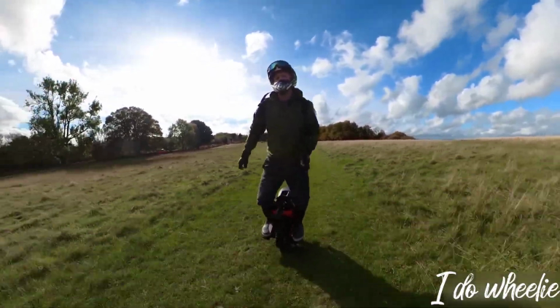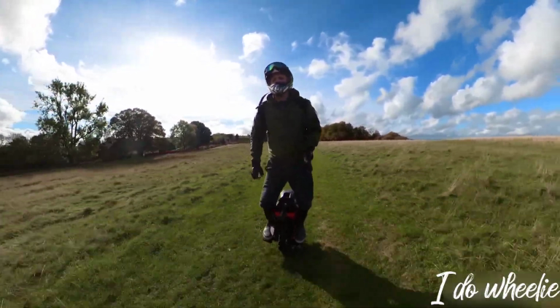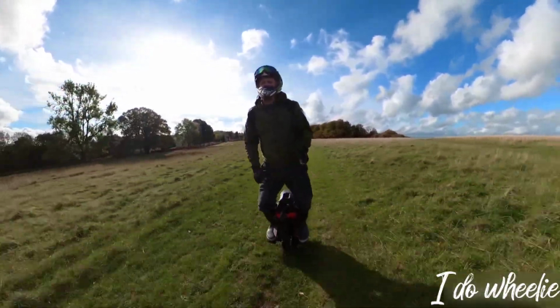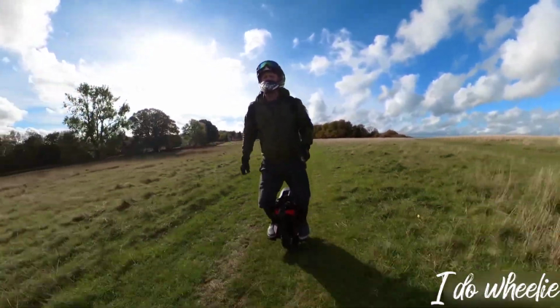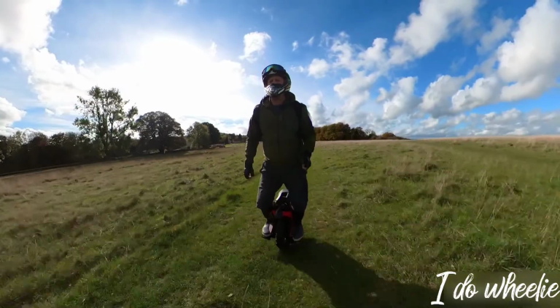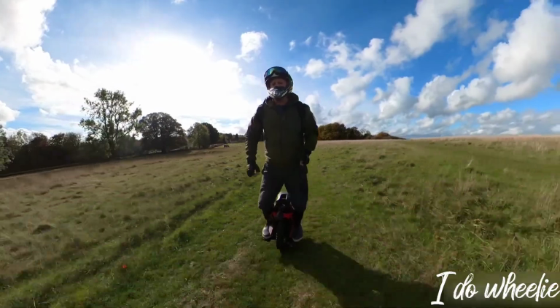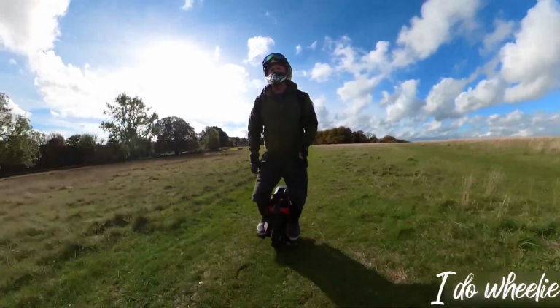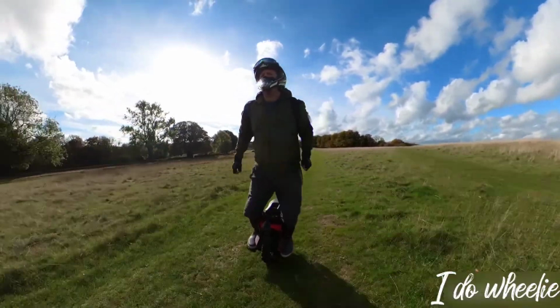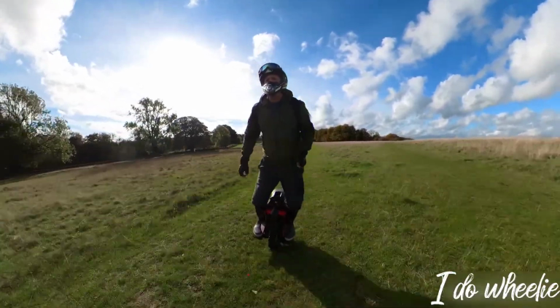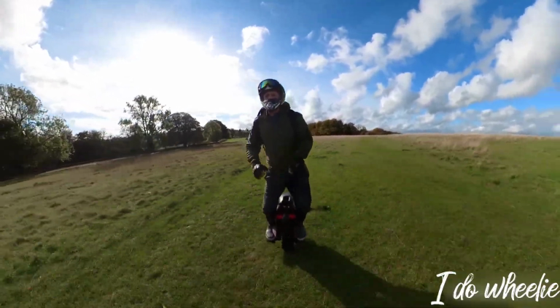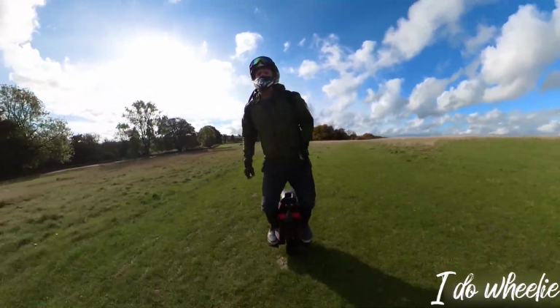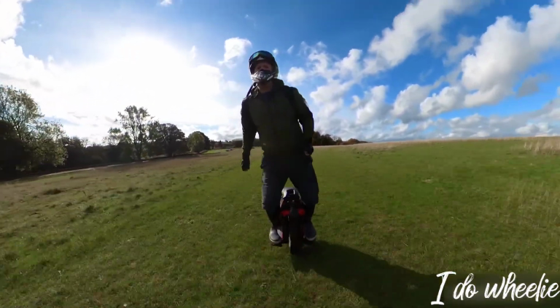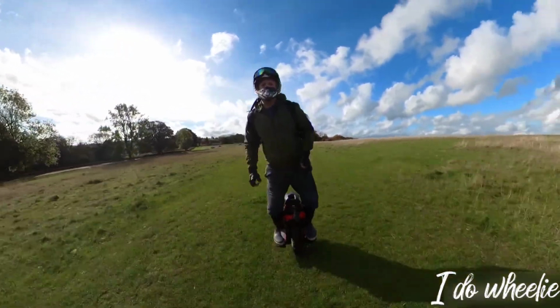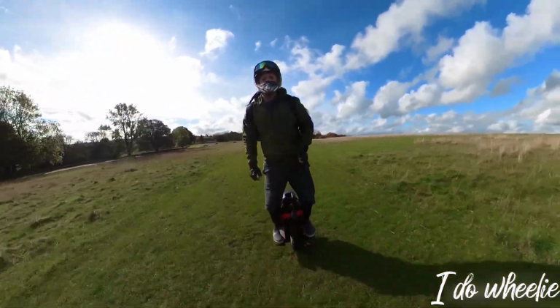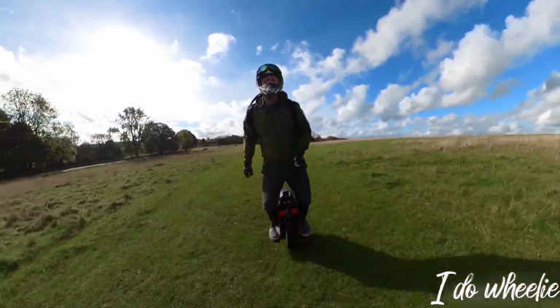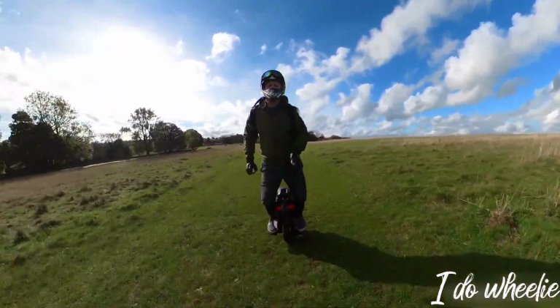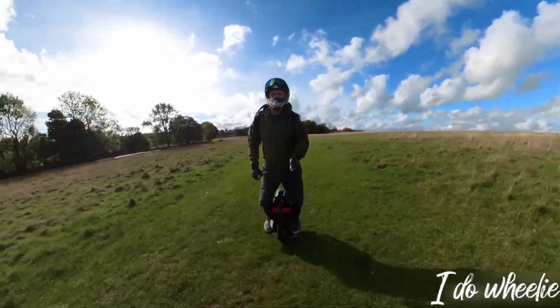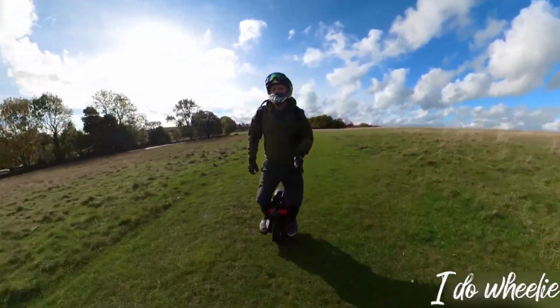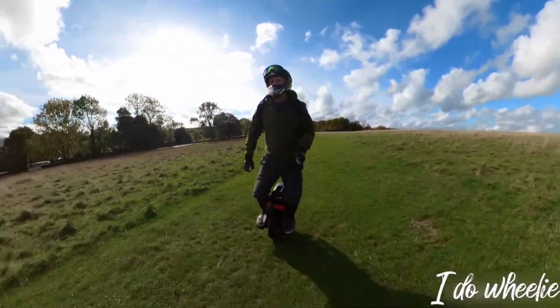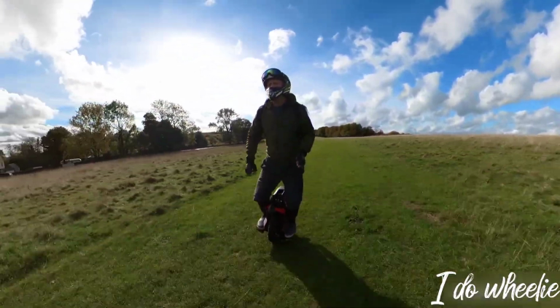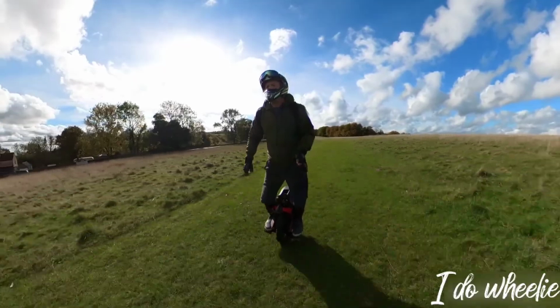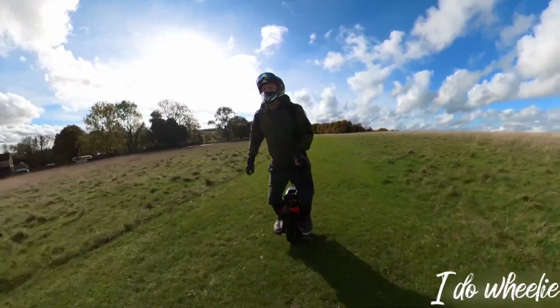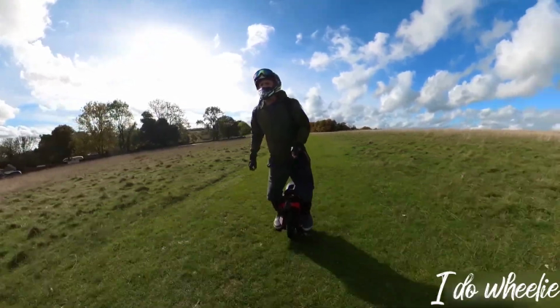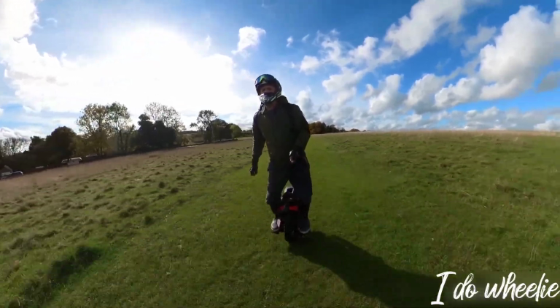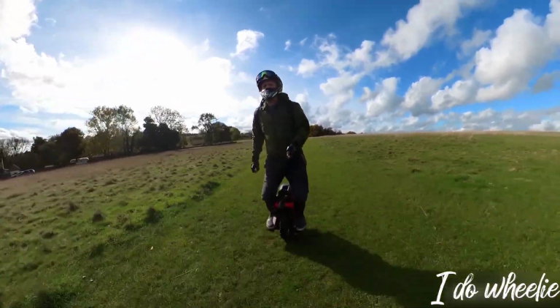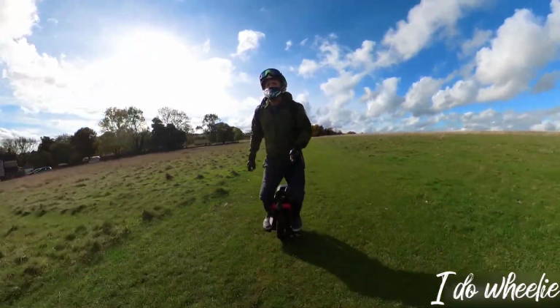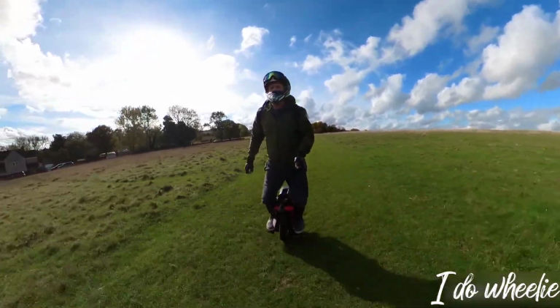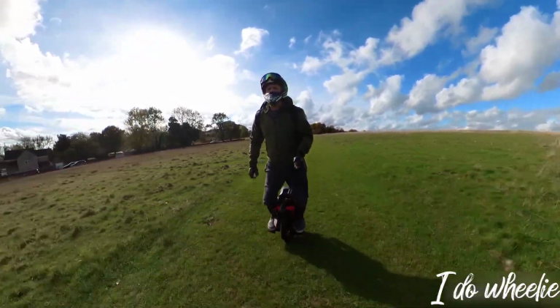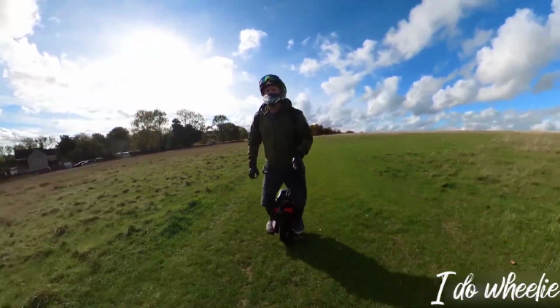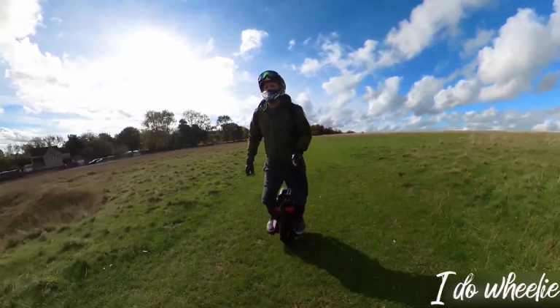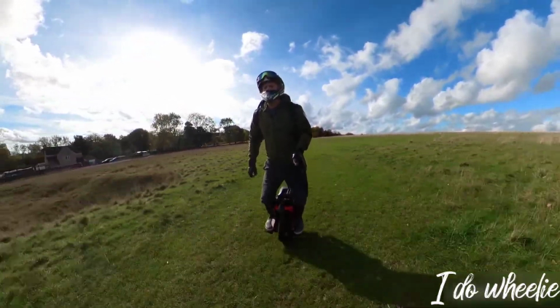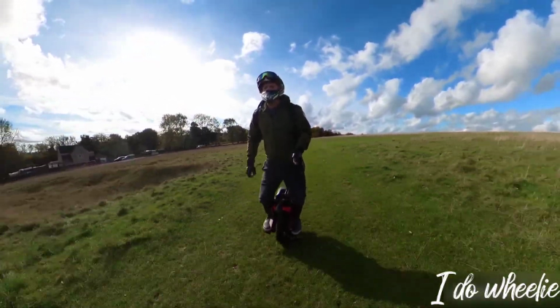This is more of a case of pointing out where this wheel shines and where it's lacking. And here's a good example — the S22 is perfectly suited for this terrain.